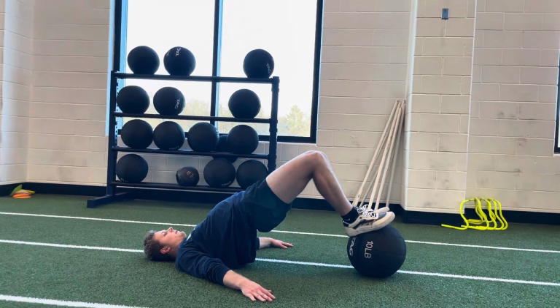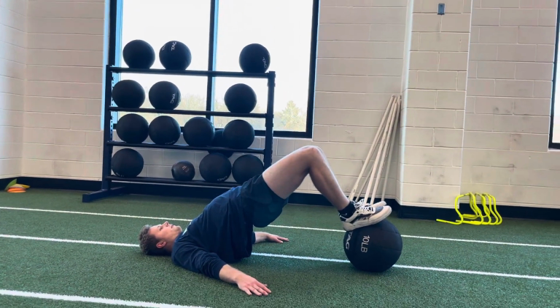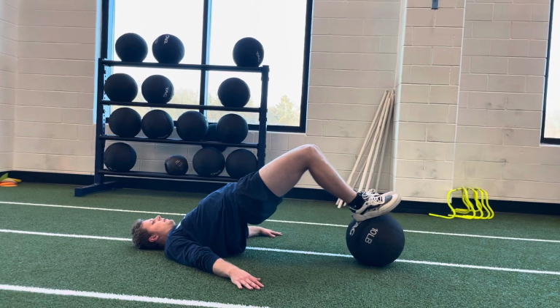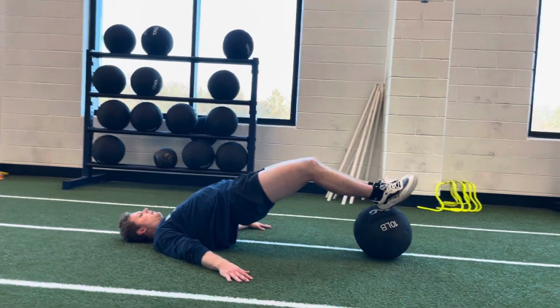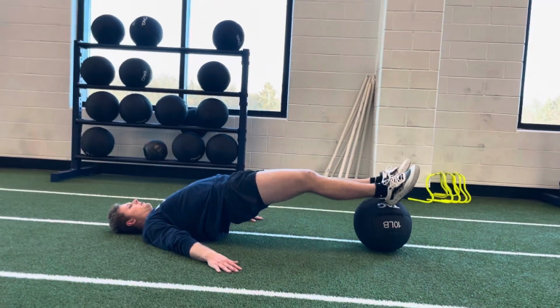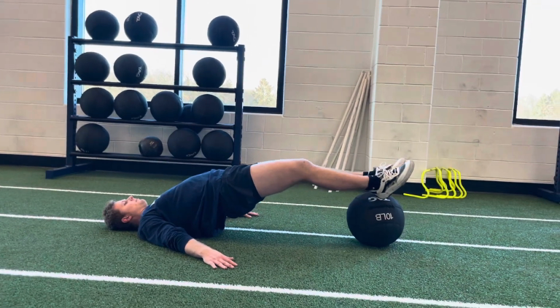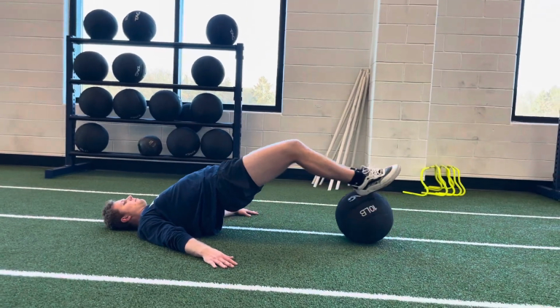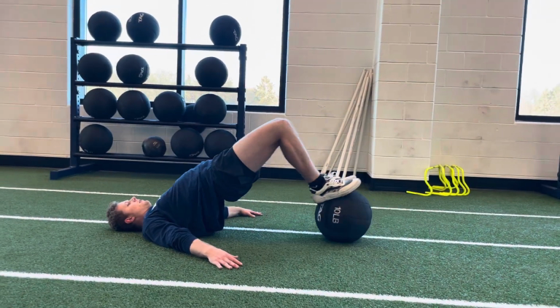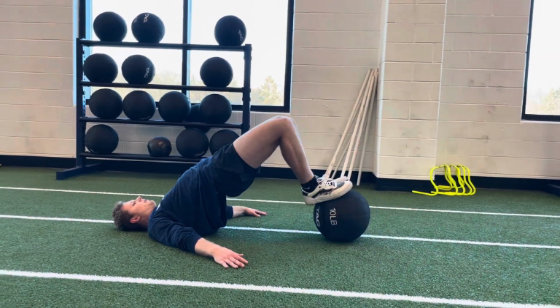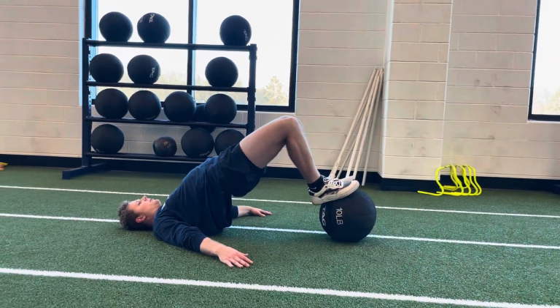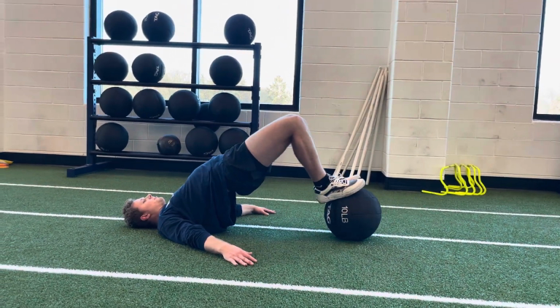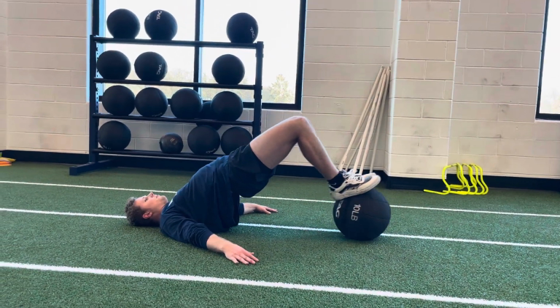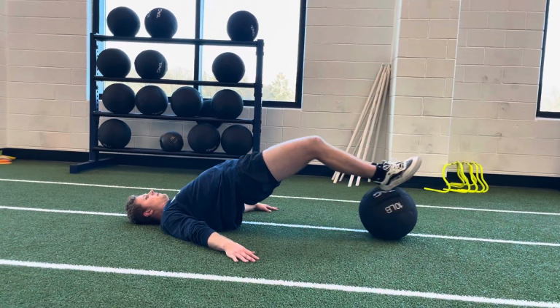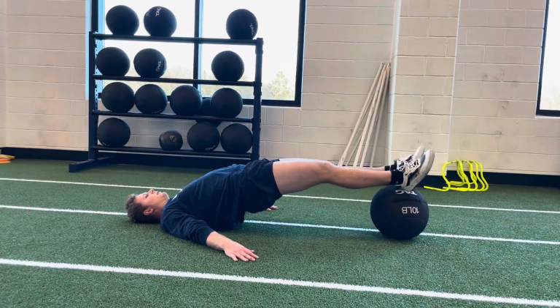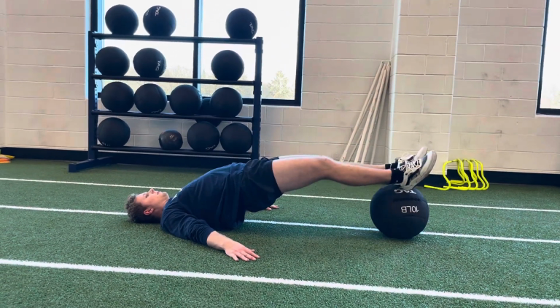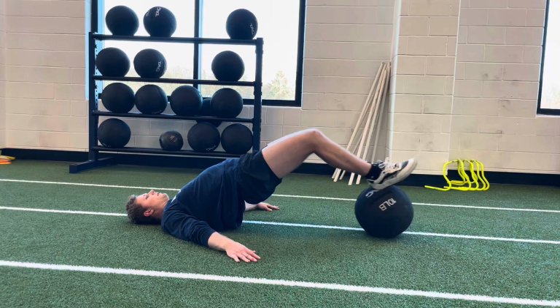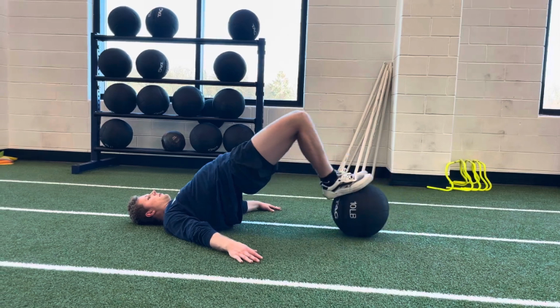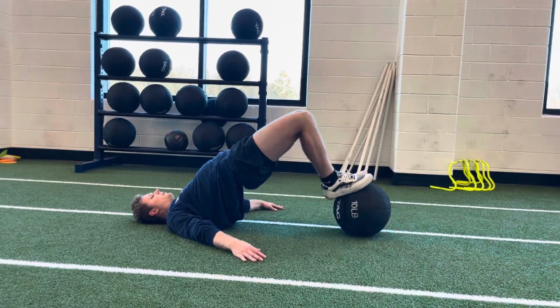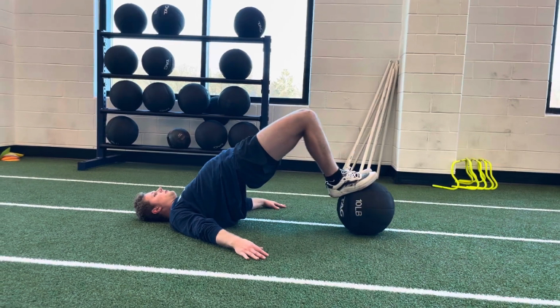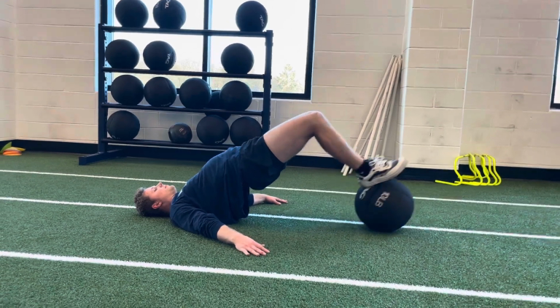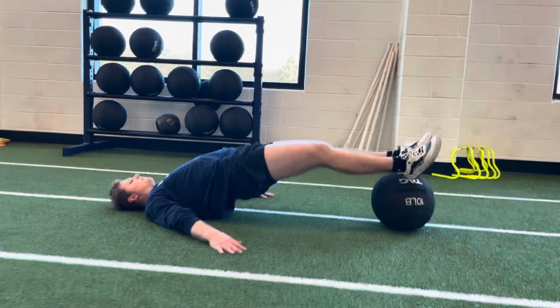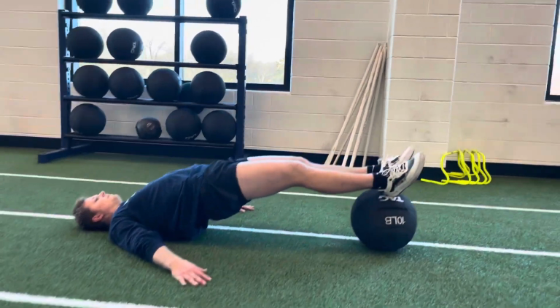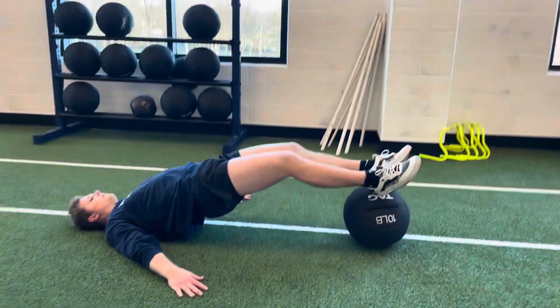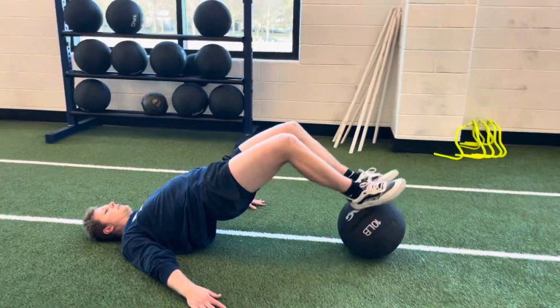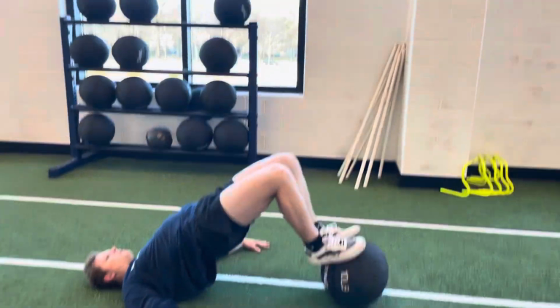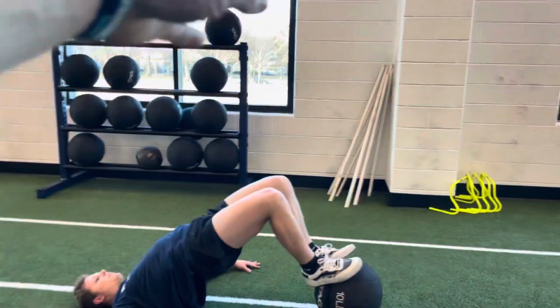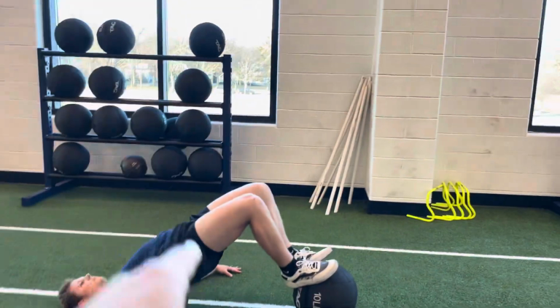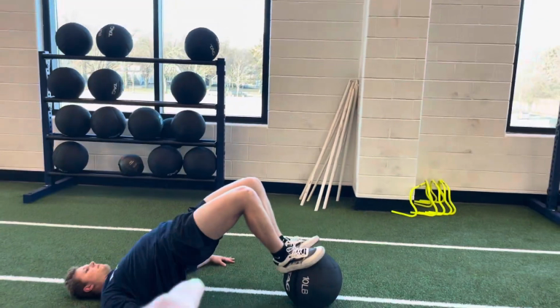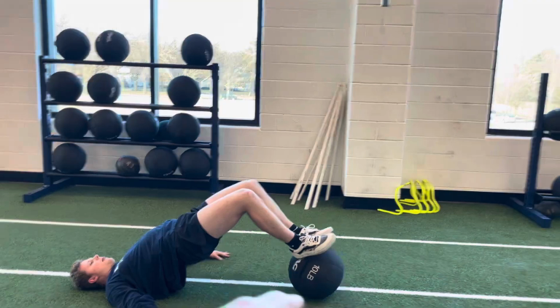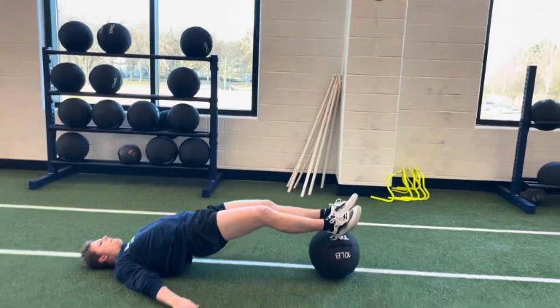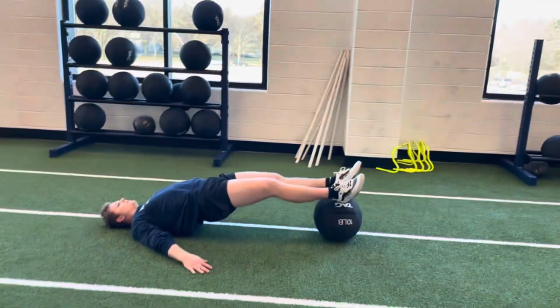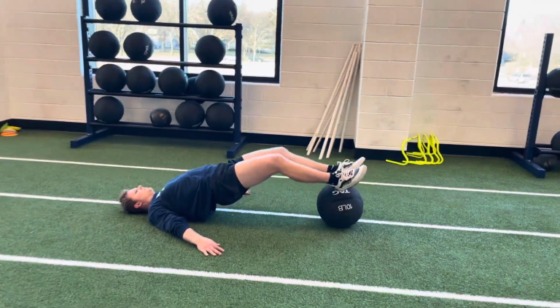Then he's going to extend heels, lead with the heels, and return. Extend and return. Glute bridge hamstring curl with a med ball.